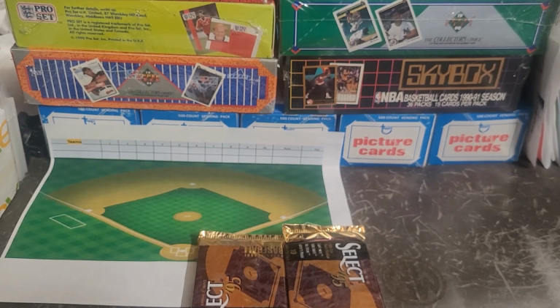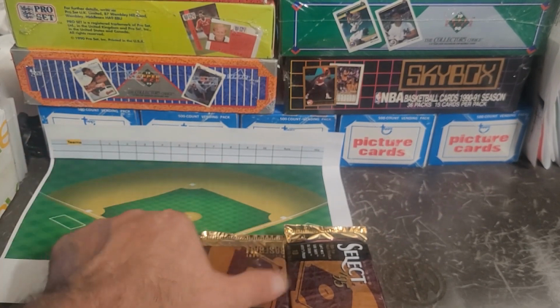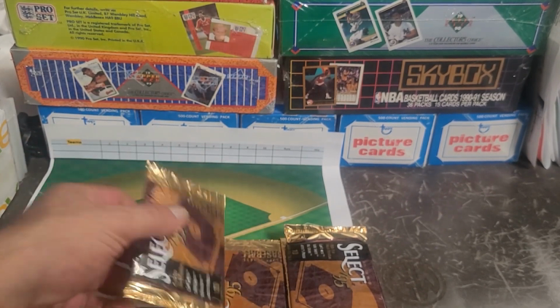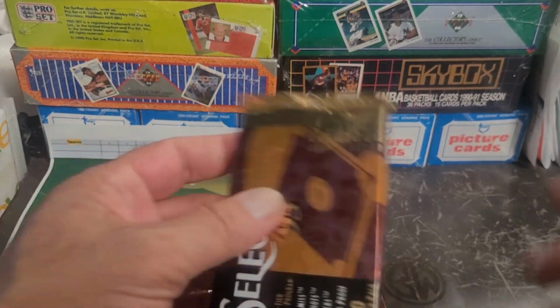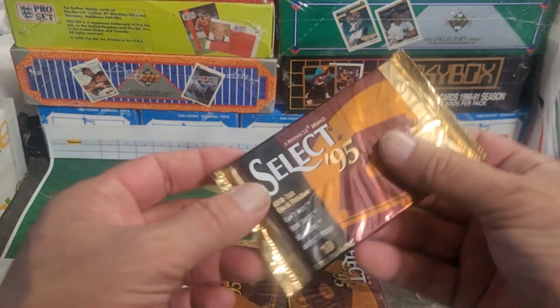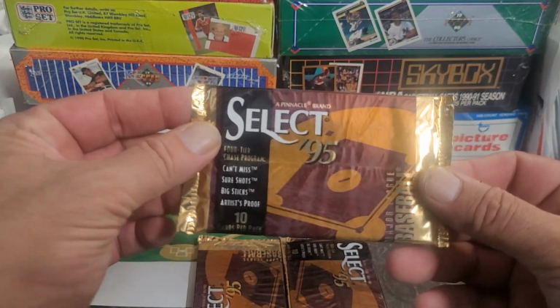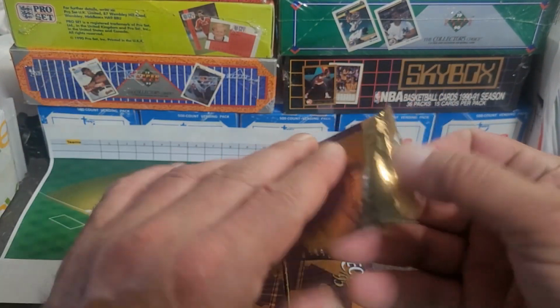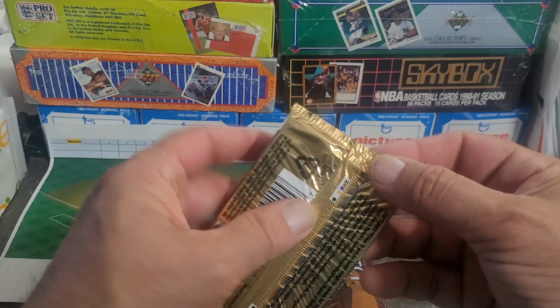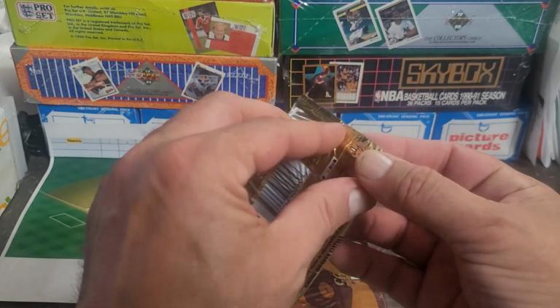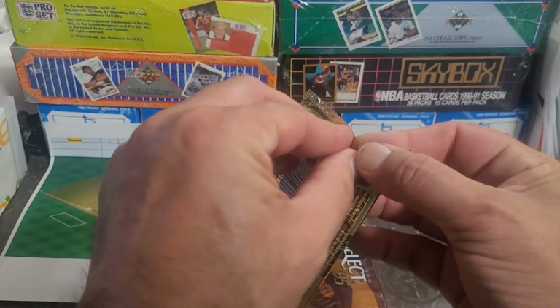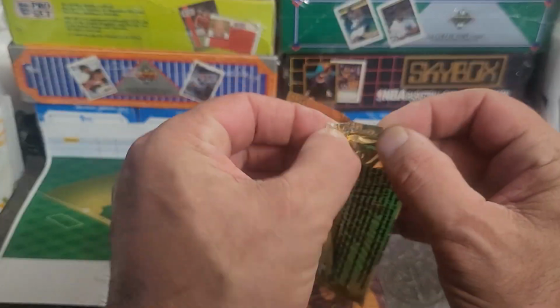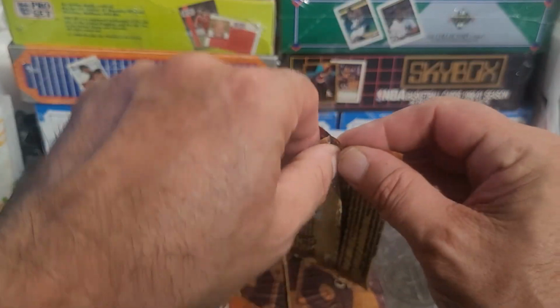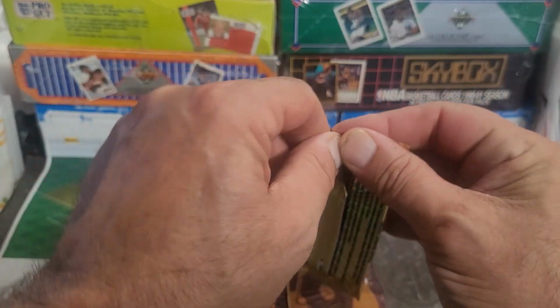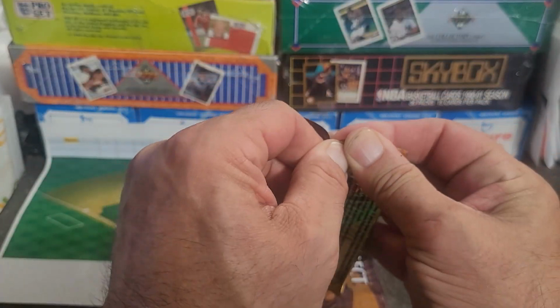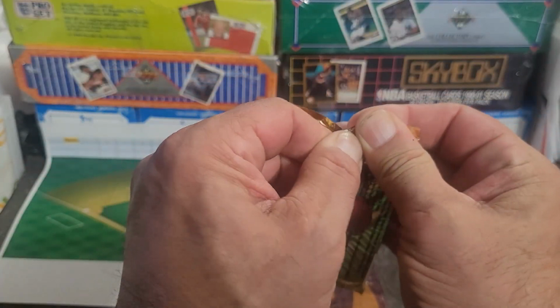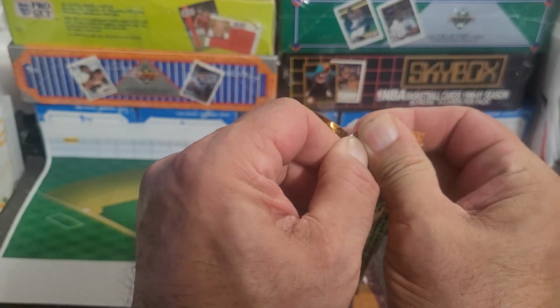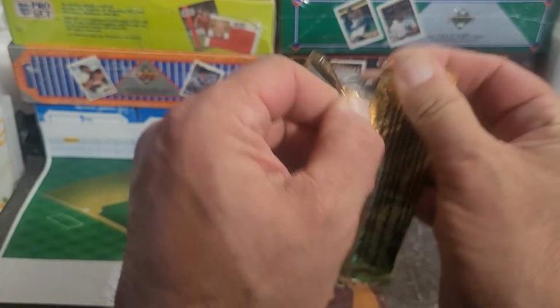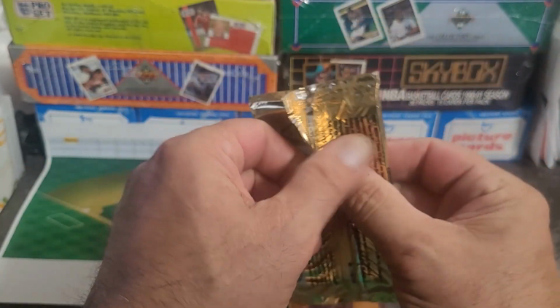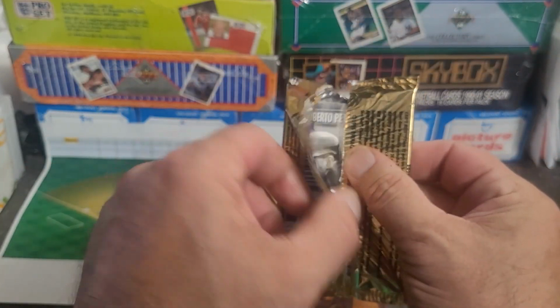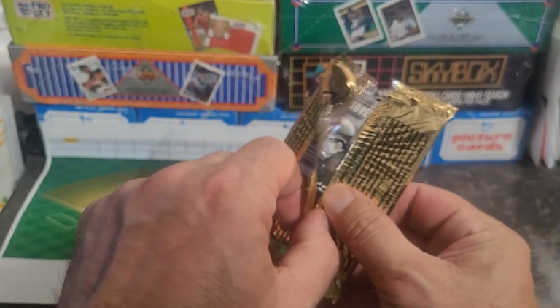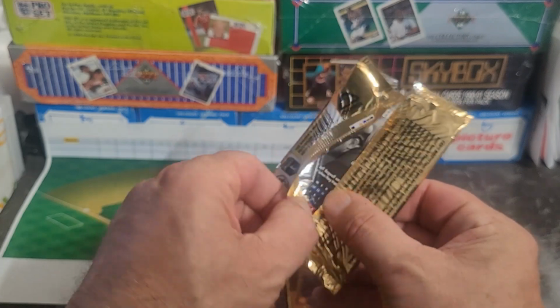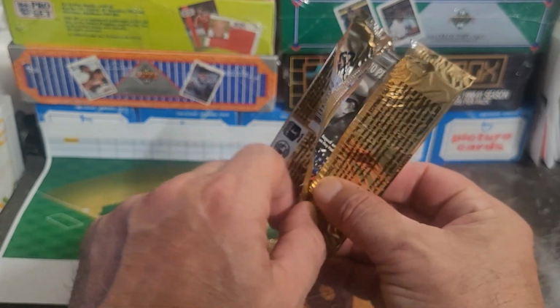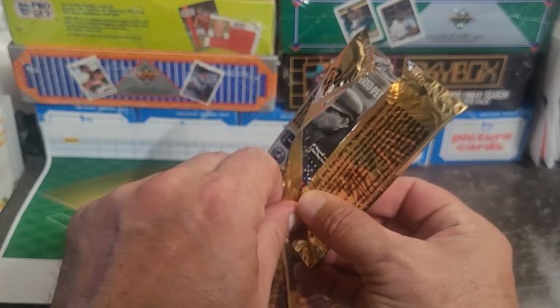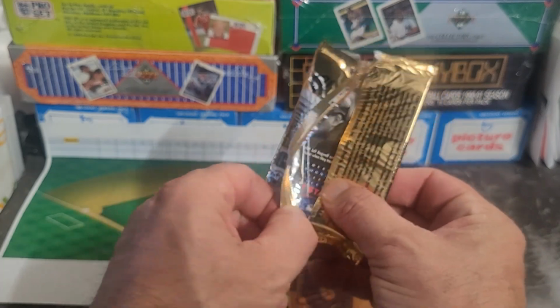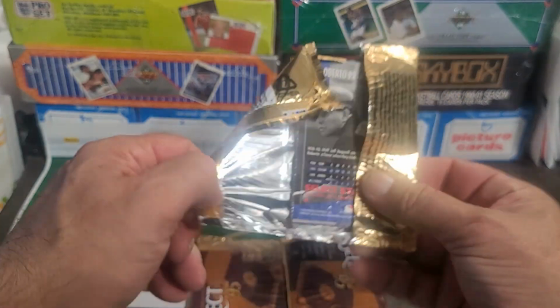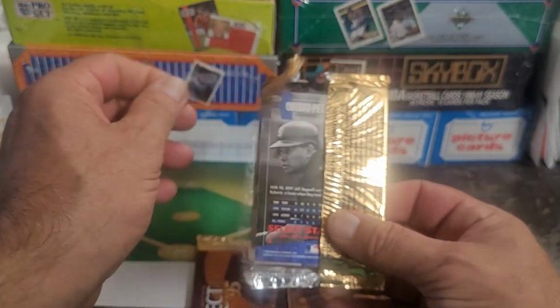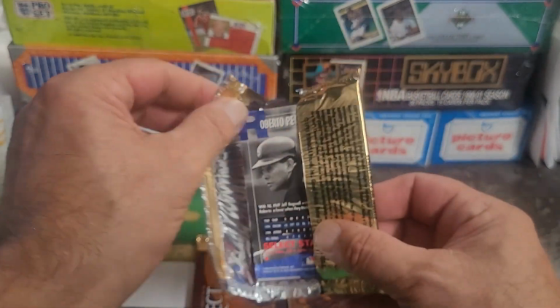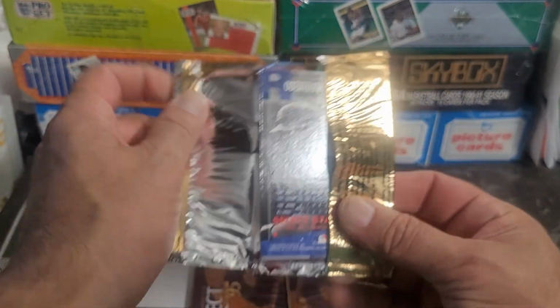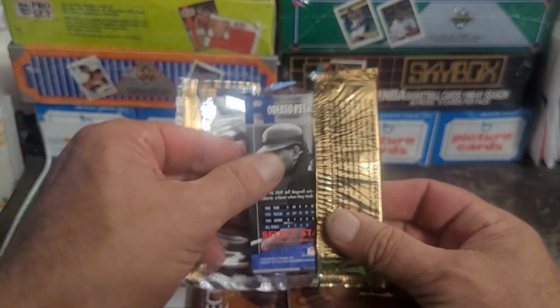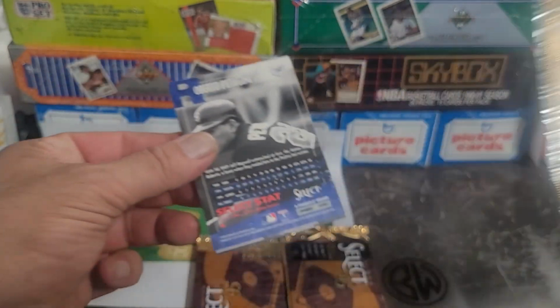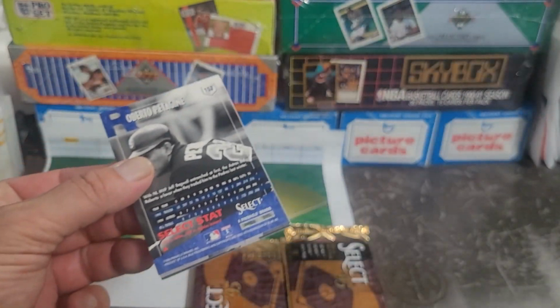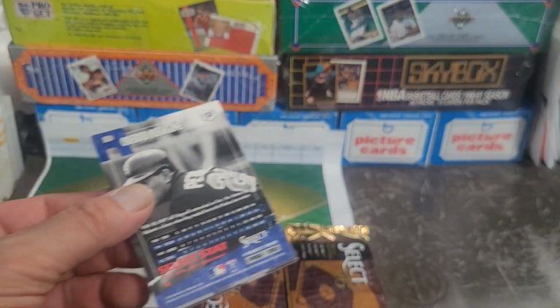Anyway, let's get ripping some packs here. Again, these are 1995 Pinnacle Select — let's see what we find. I got some top loaders on the side just in case something great comes out, and in my mind there's always something great.